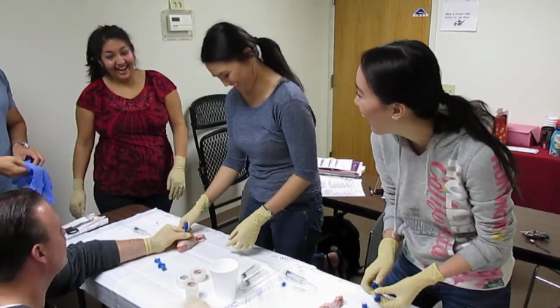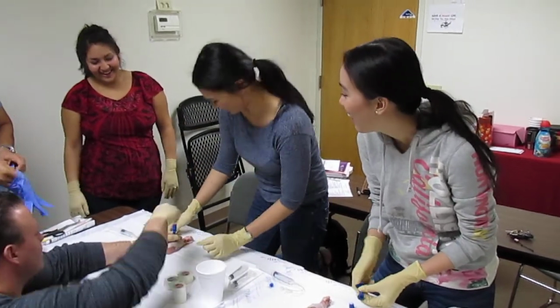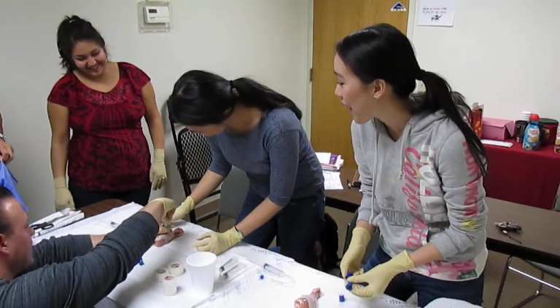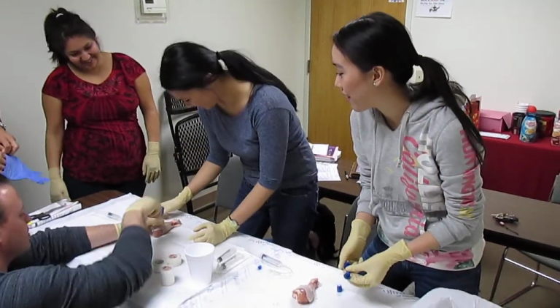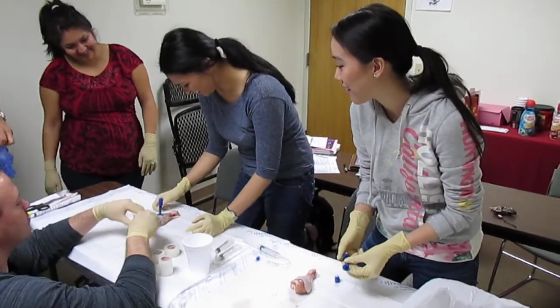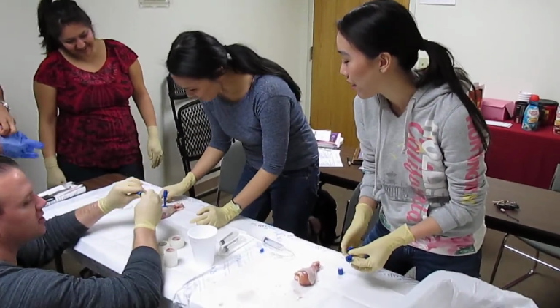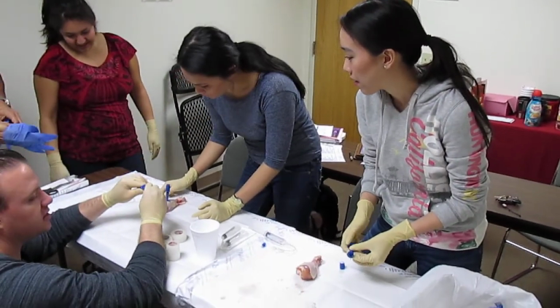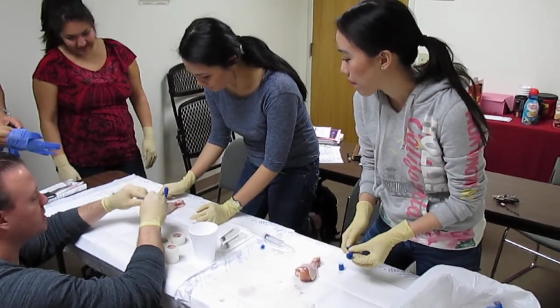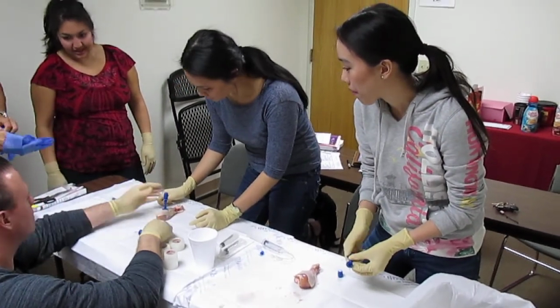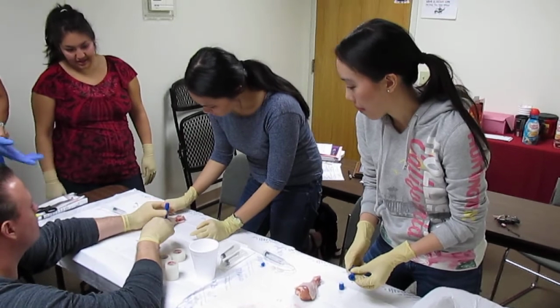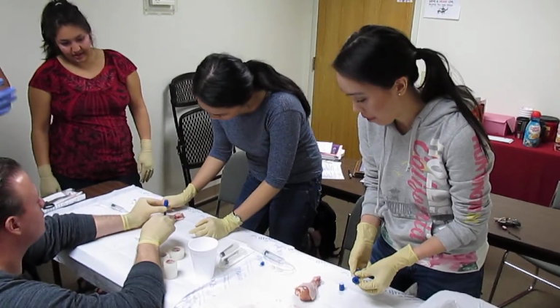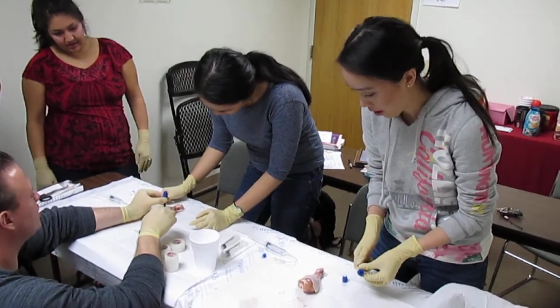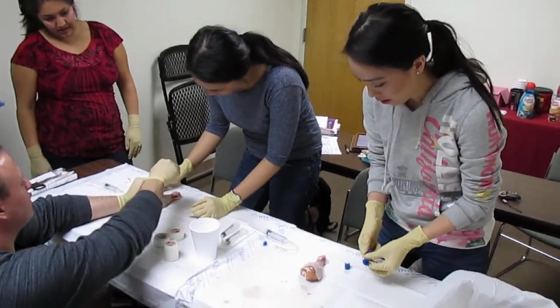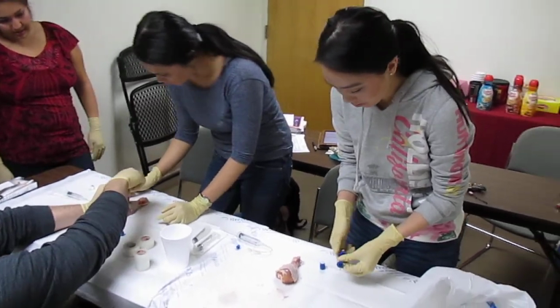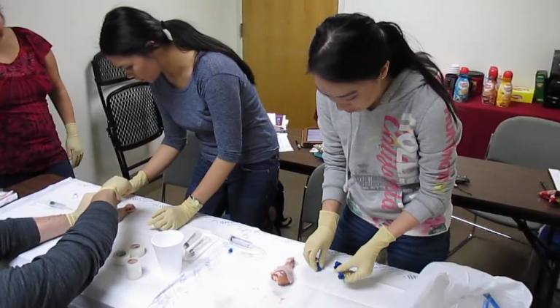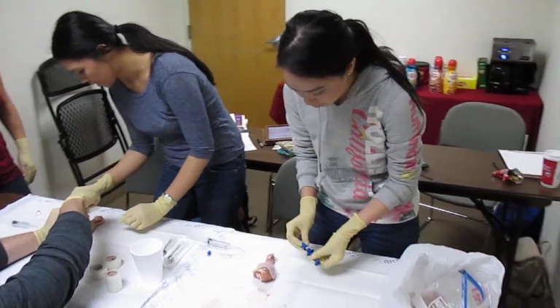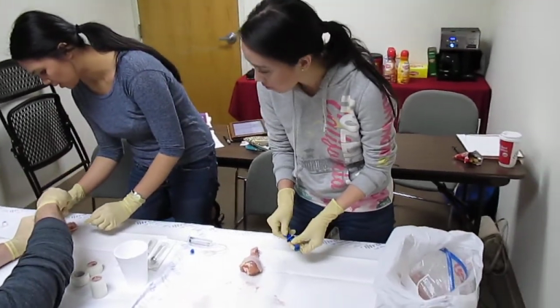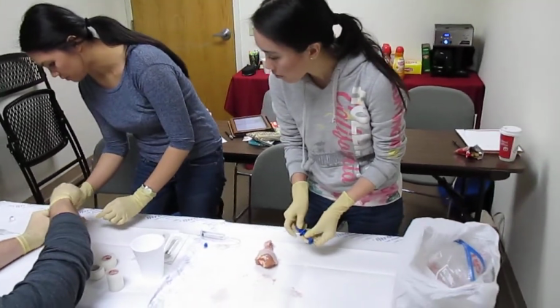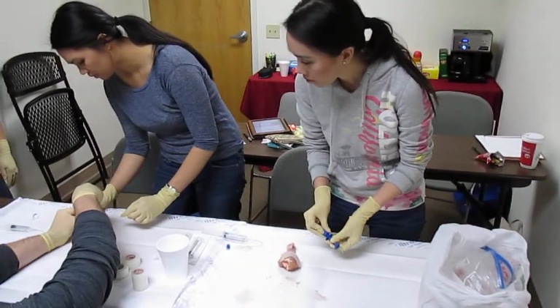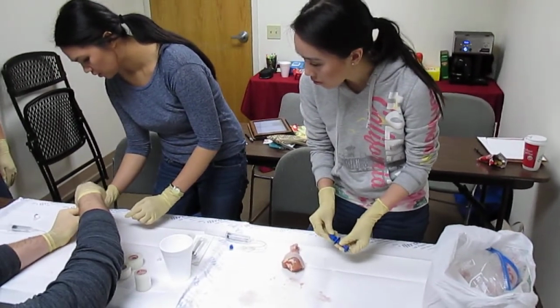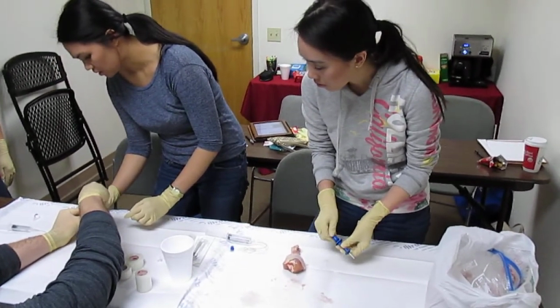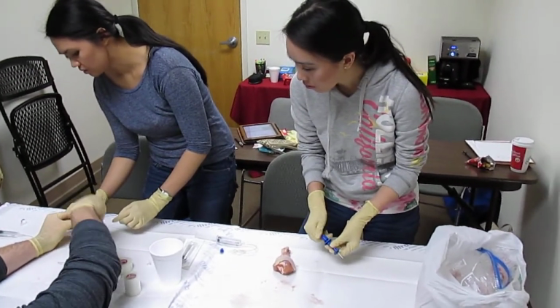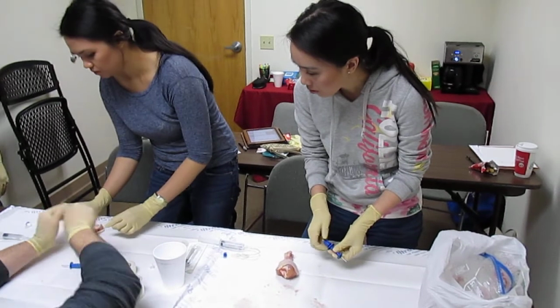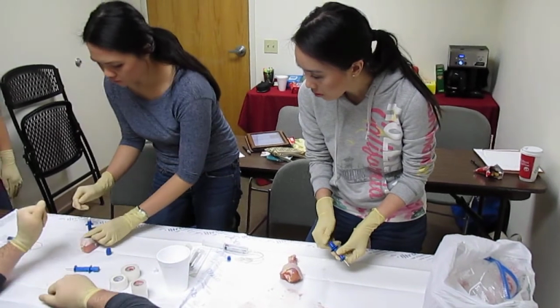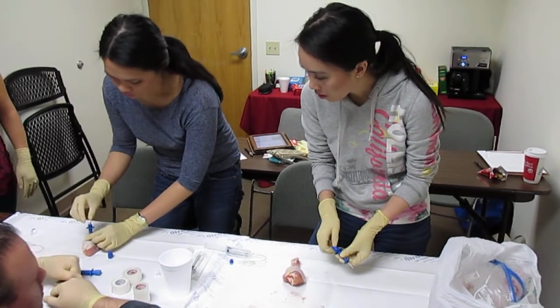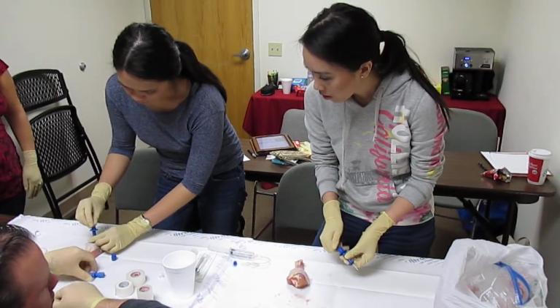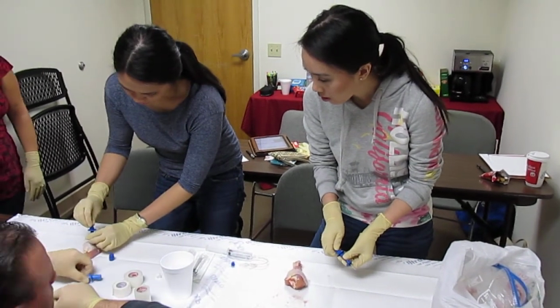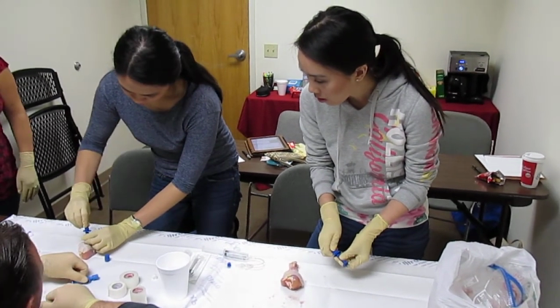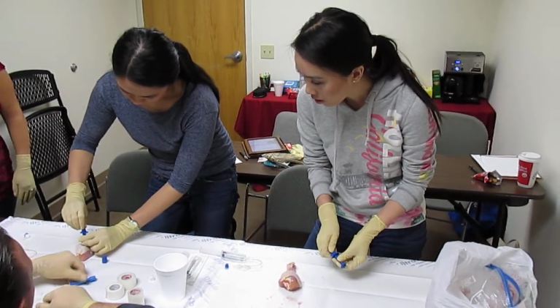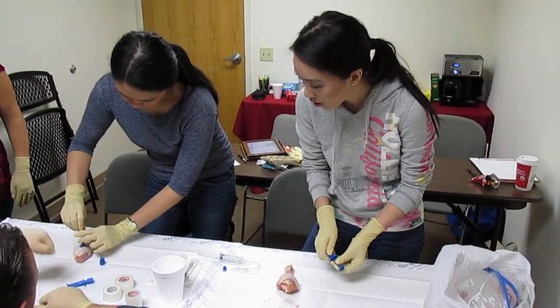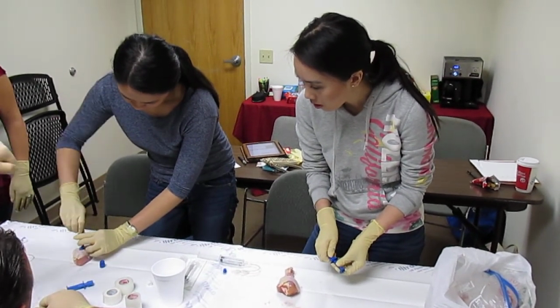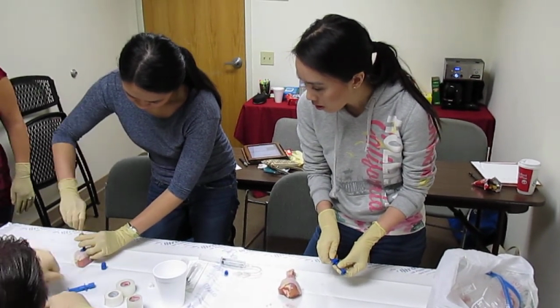The other thing that happens, because all these things spin, make sure you hold here to take your cap off. Pull it straight up.